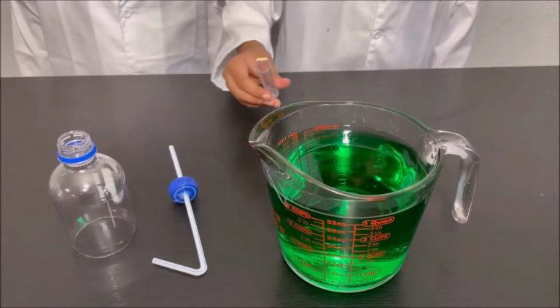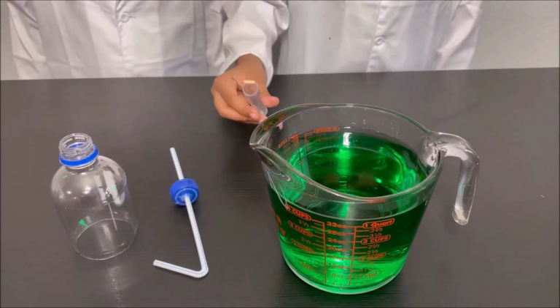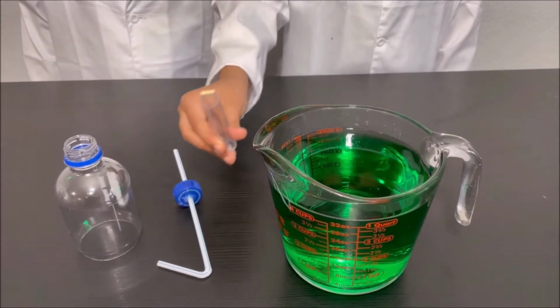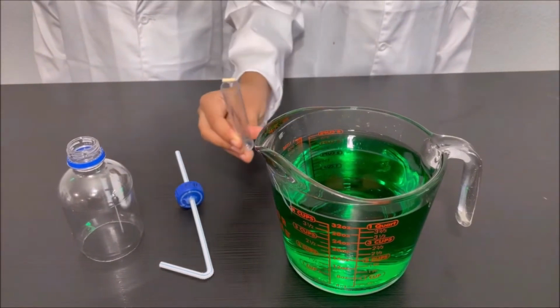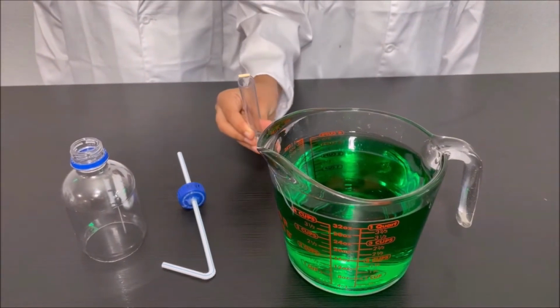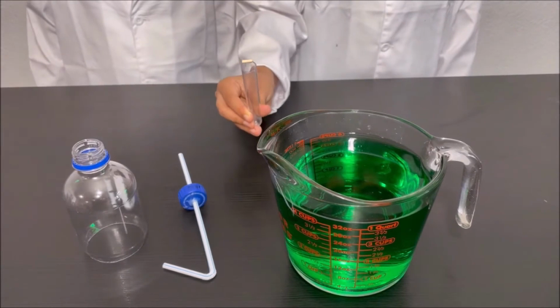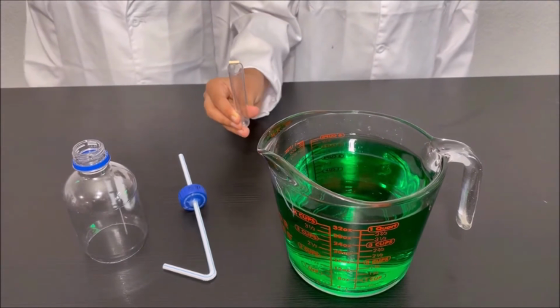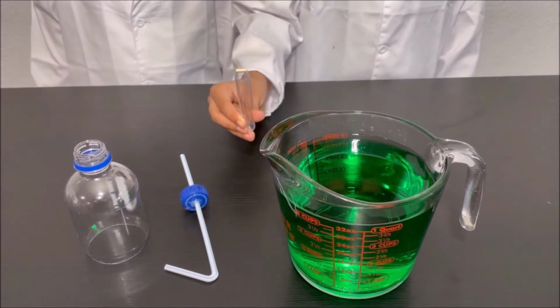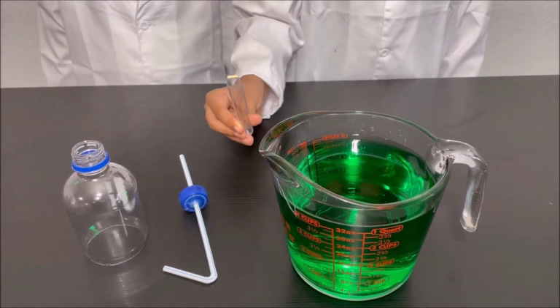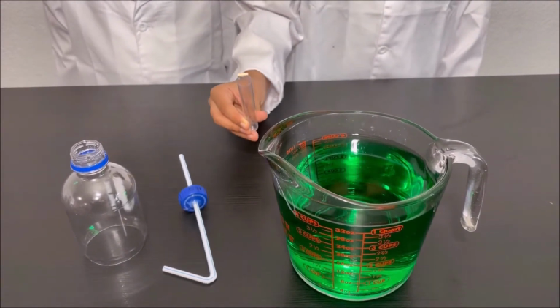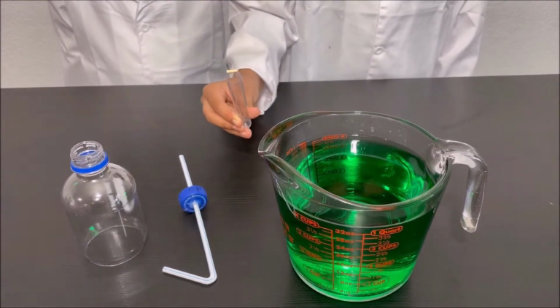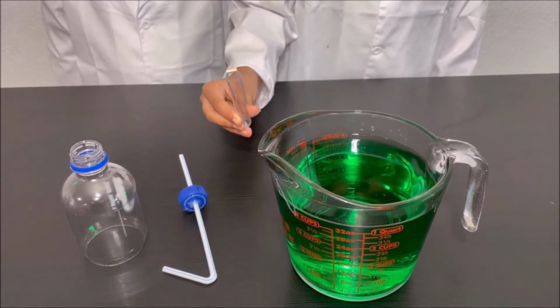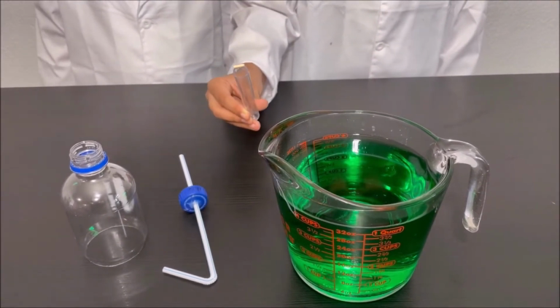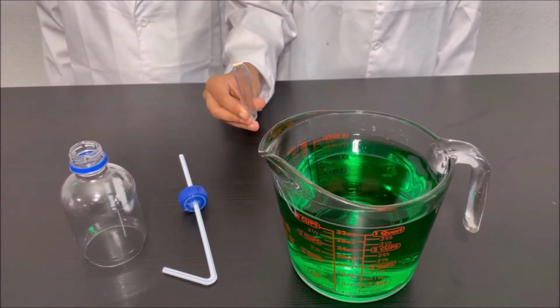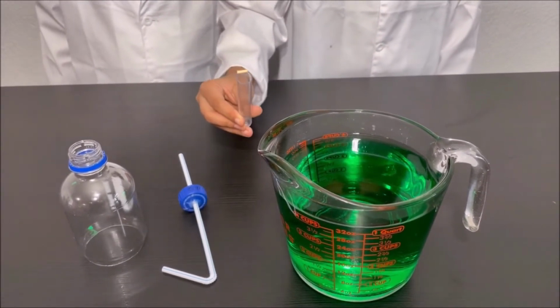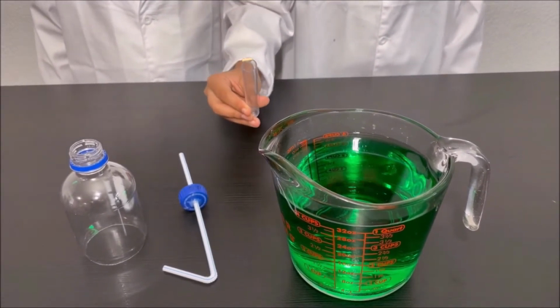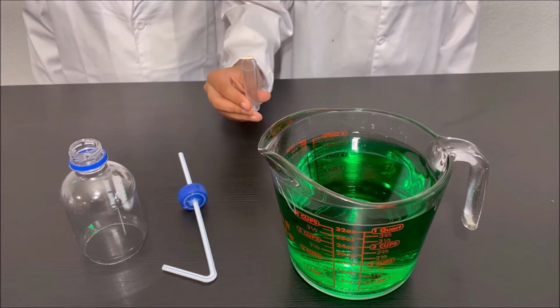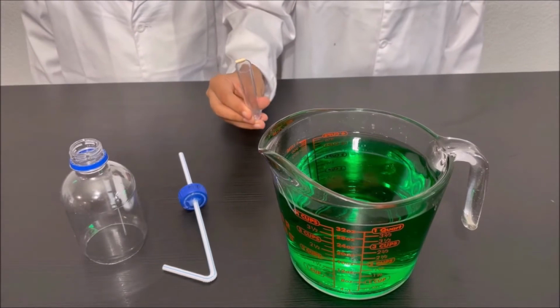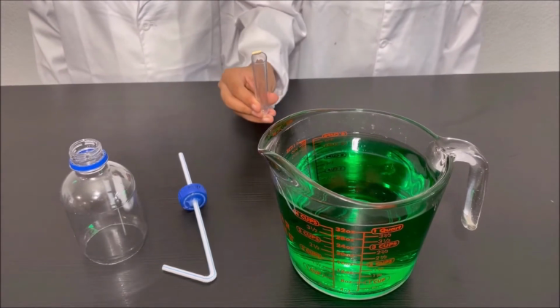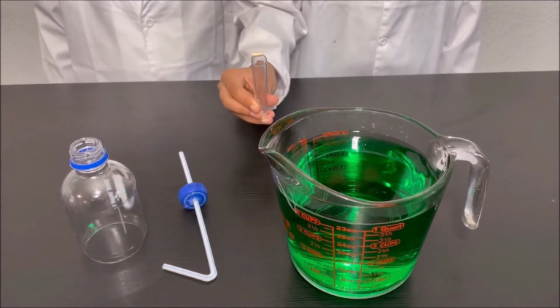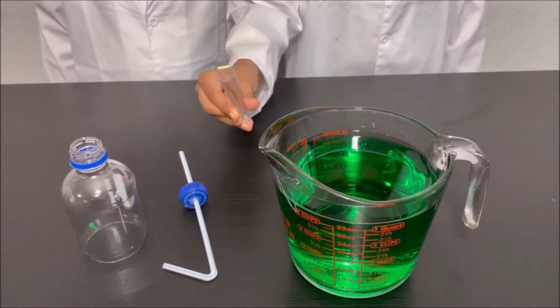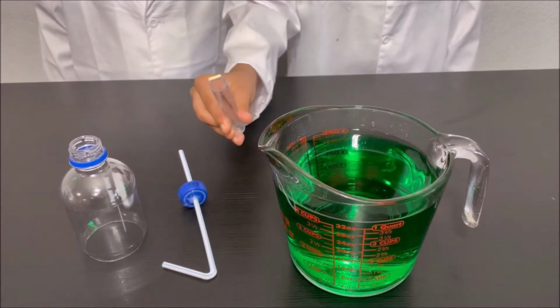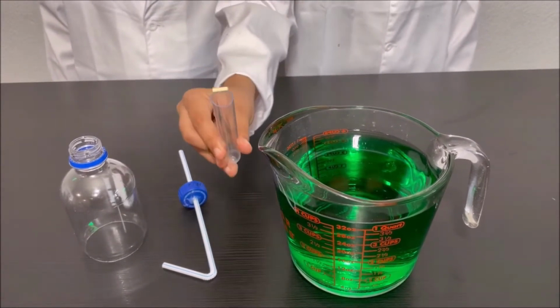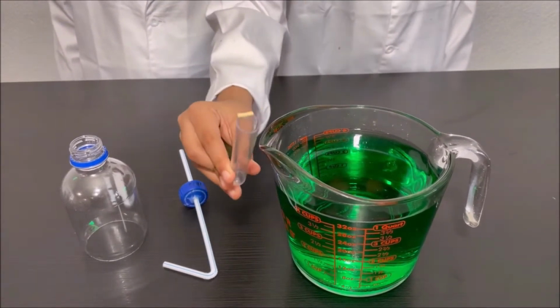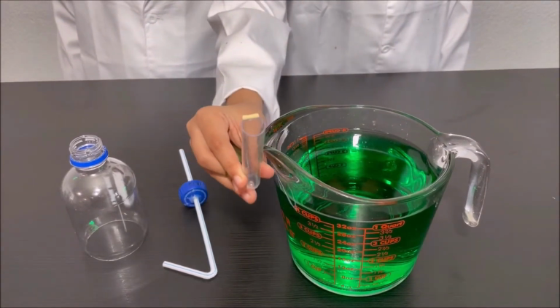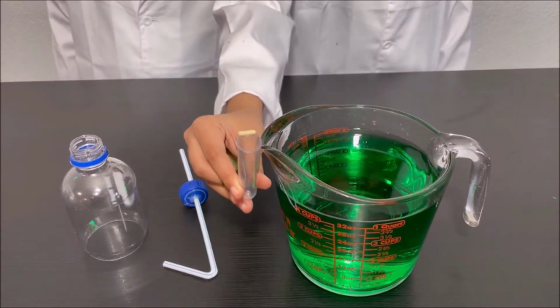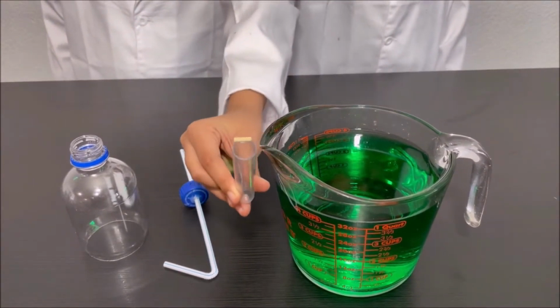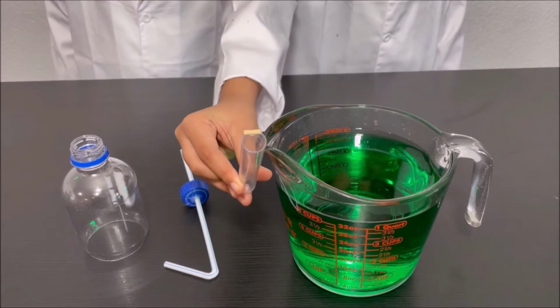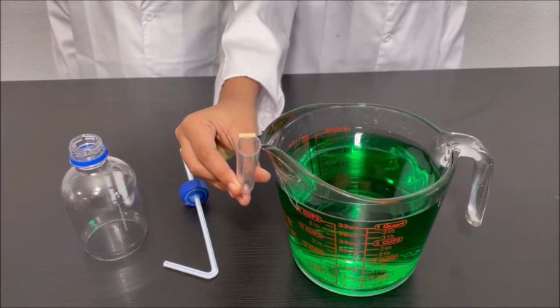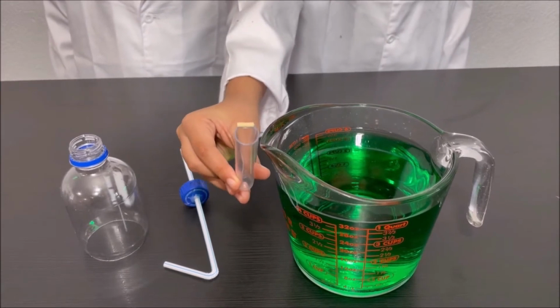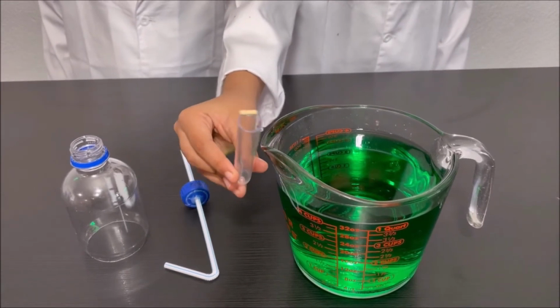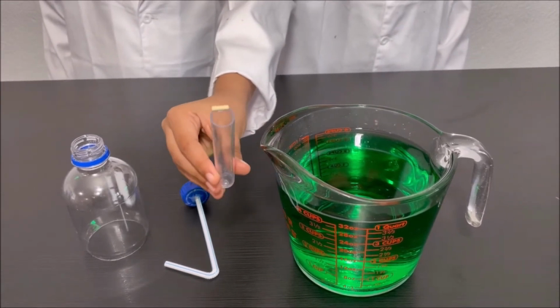We put the cut piece of skewer at the end of the test tube to make water go into the test tube and into the straw. This is the cut piece of skewer attached to the test tube.